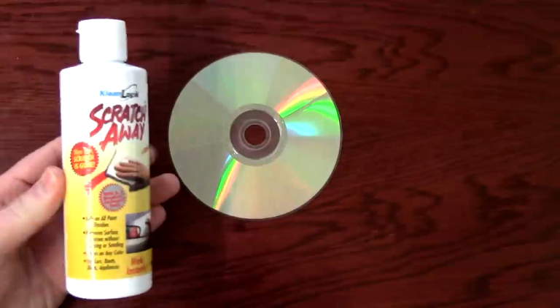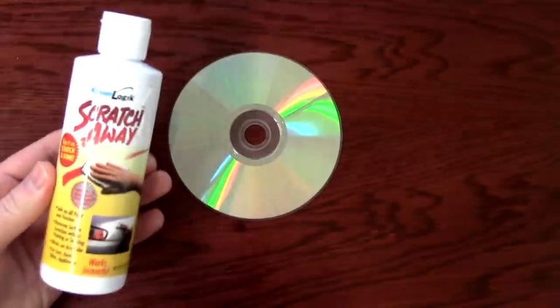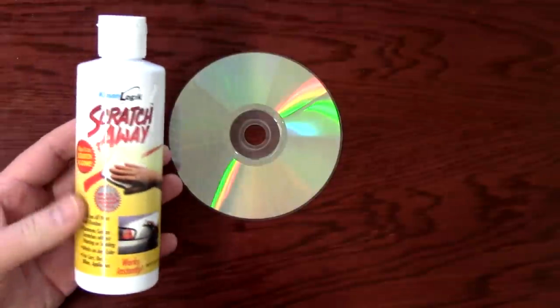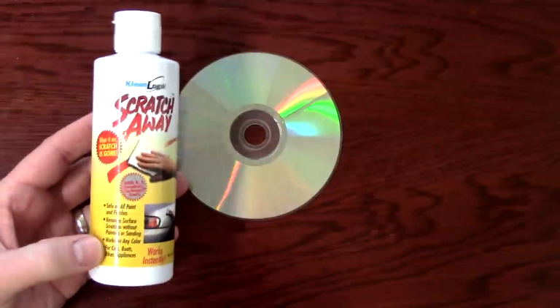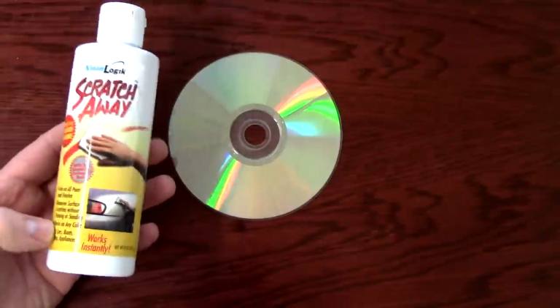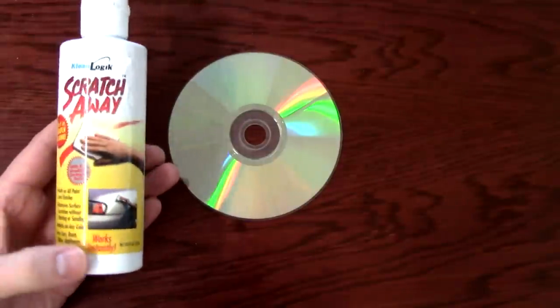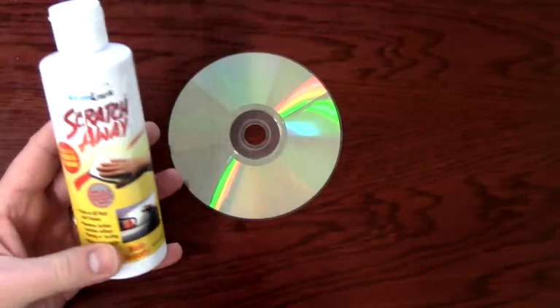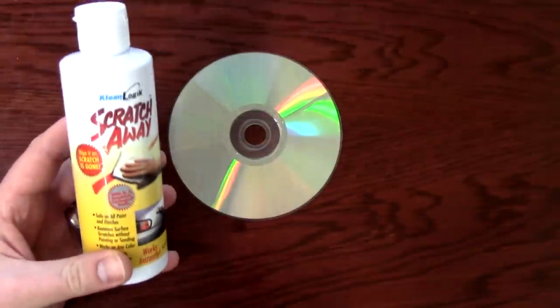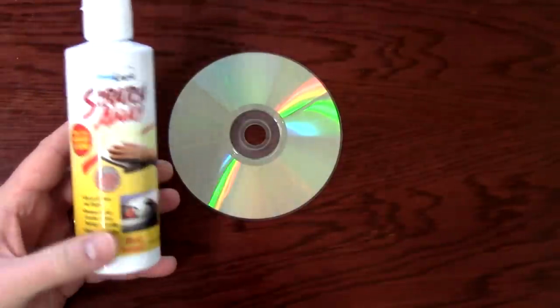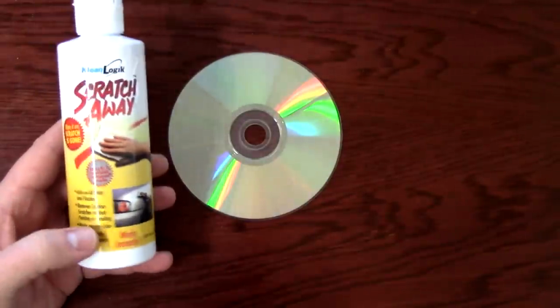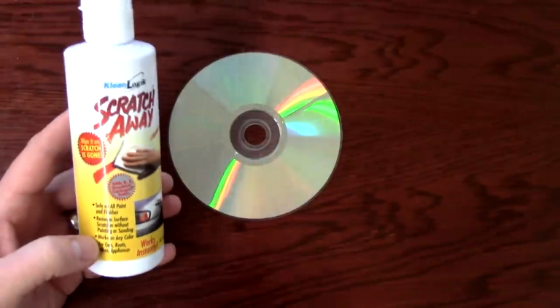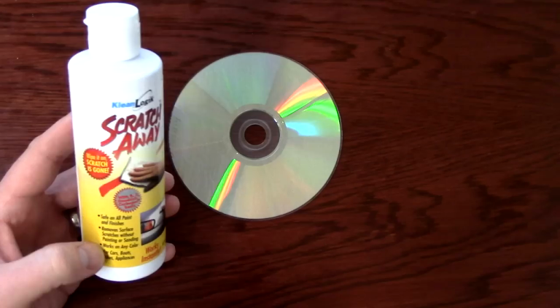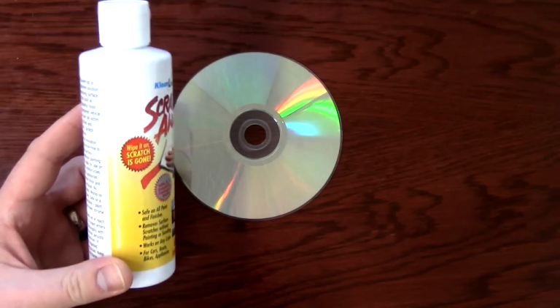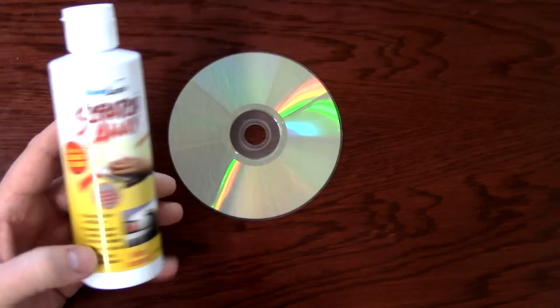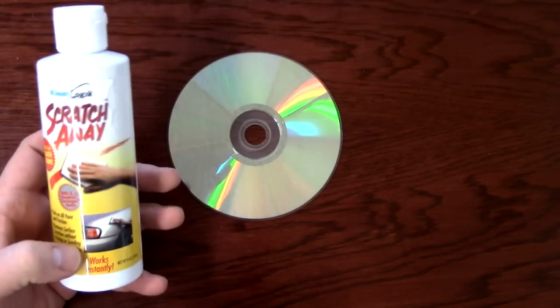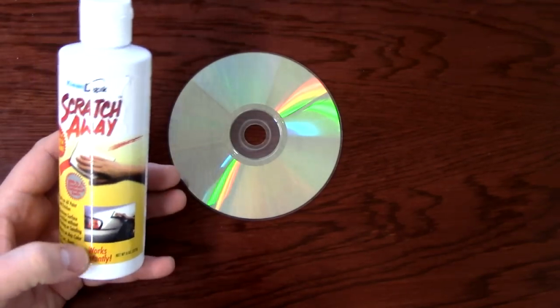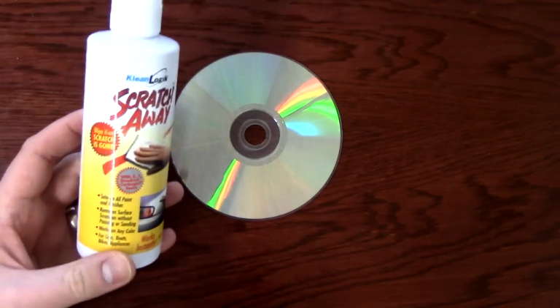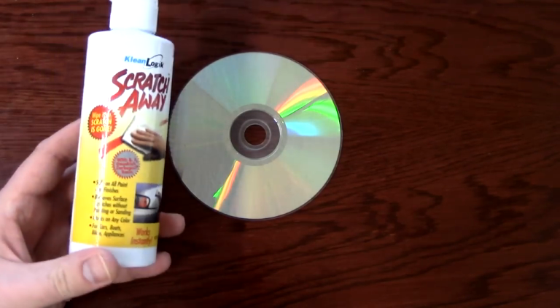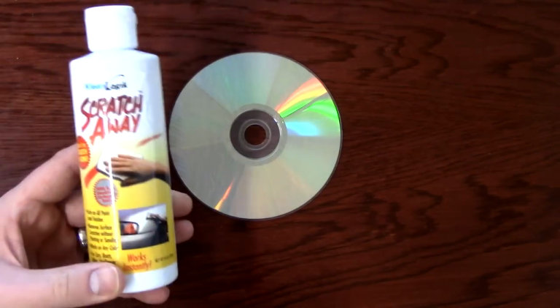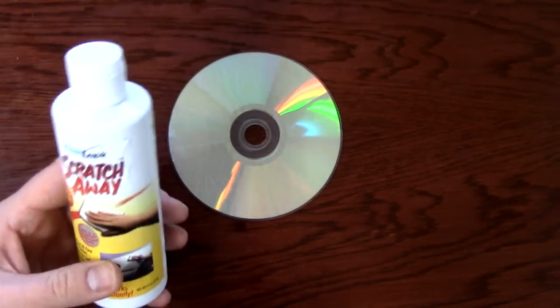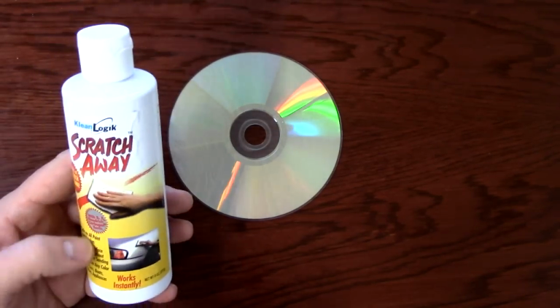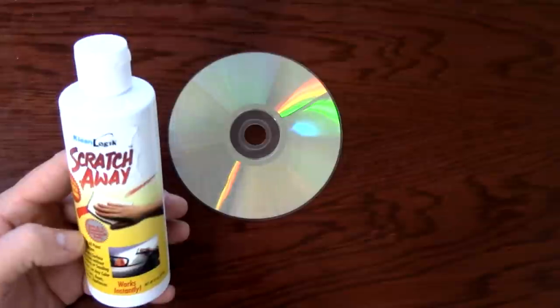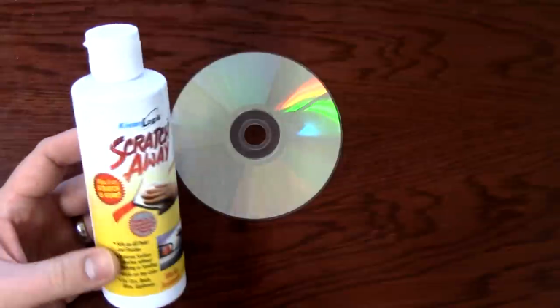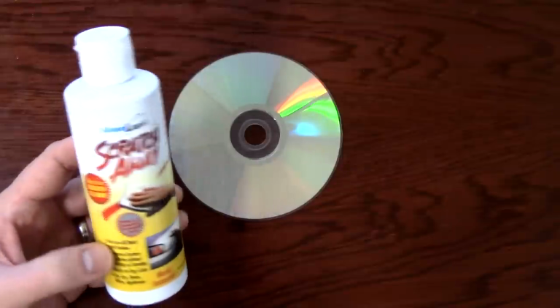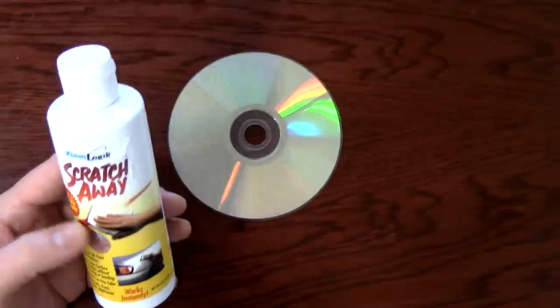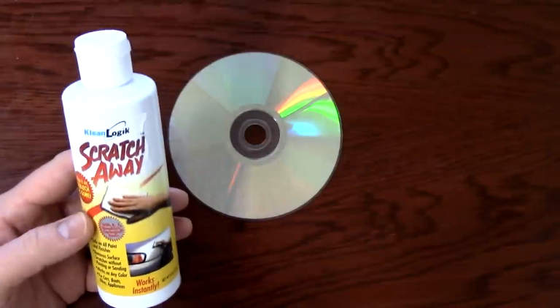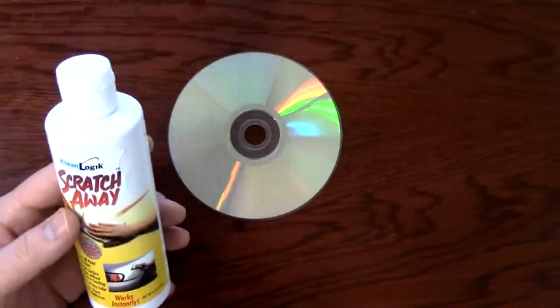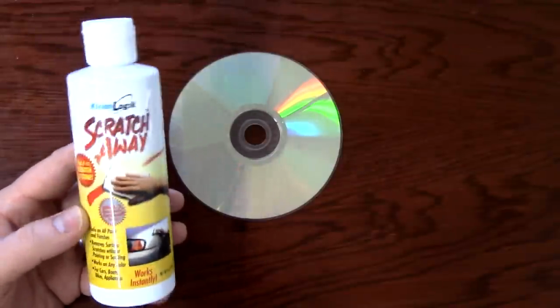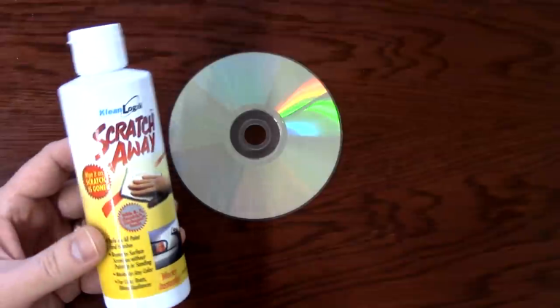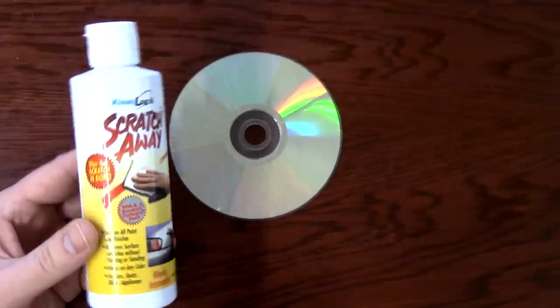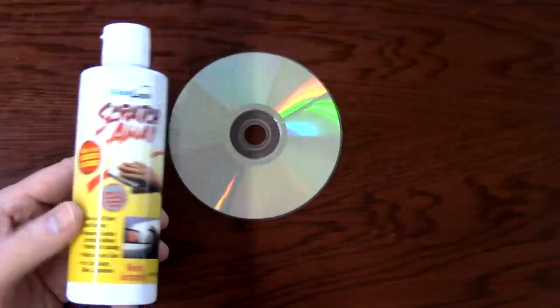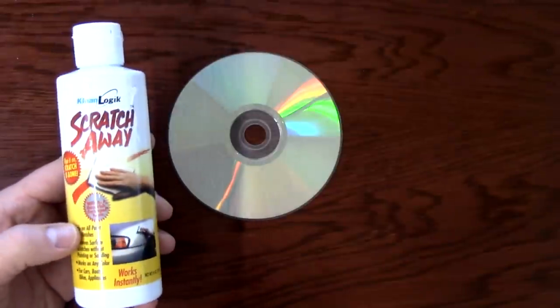There's this stuff called Scratch Away. This is the best that I've found. It's pretty cheap — five to ten dollars a bottle. You can get it online or get a similar brand probably at Walmart or whatever.